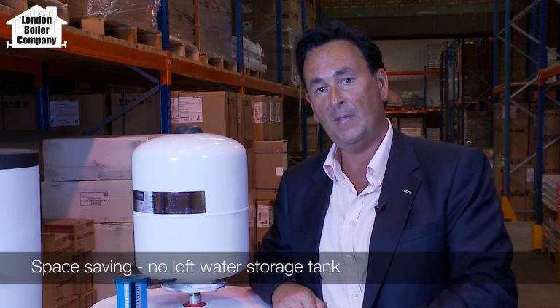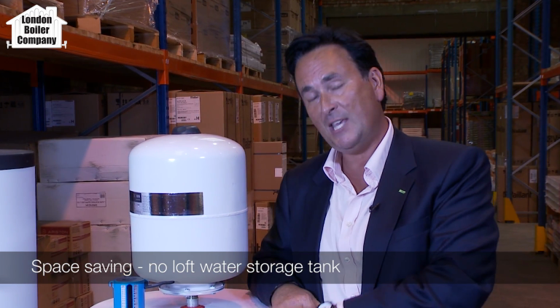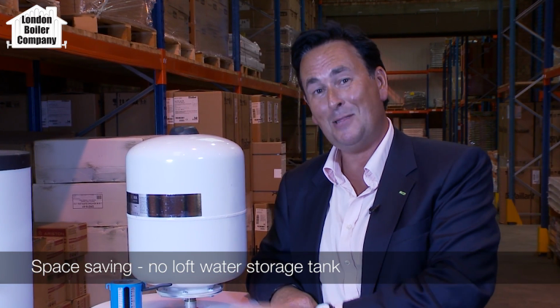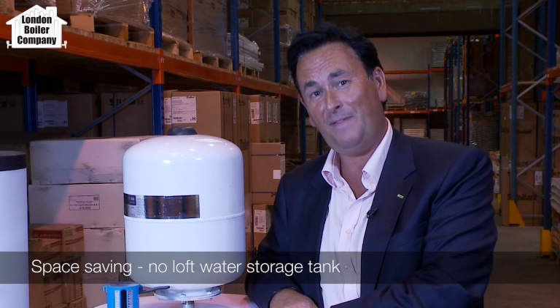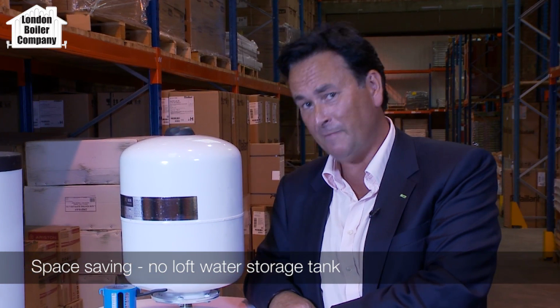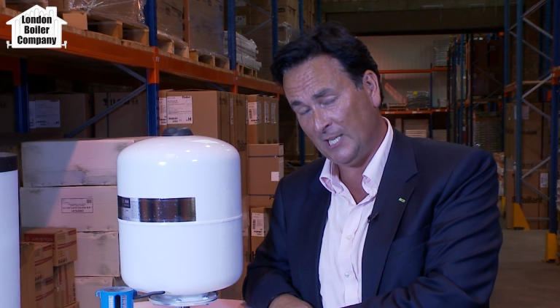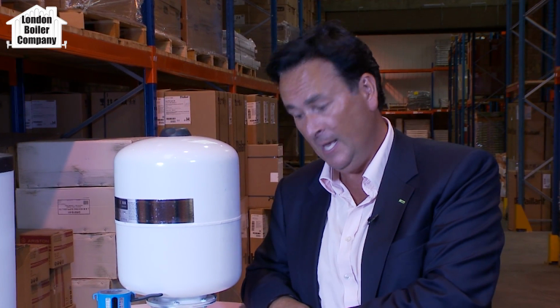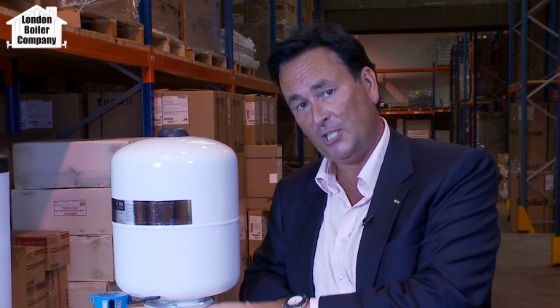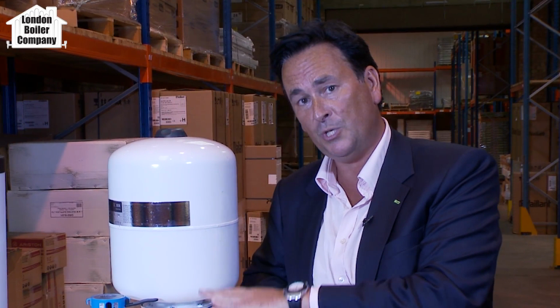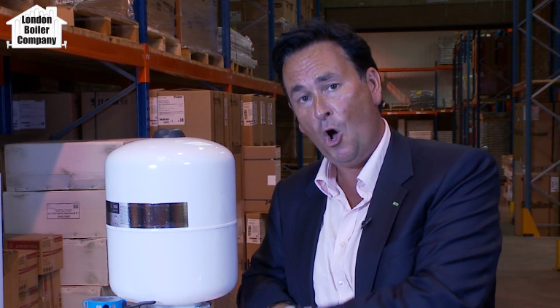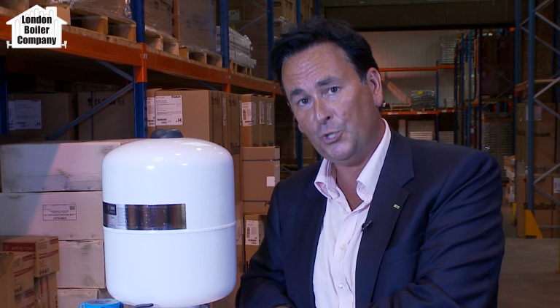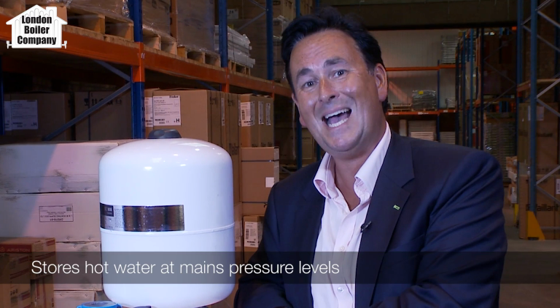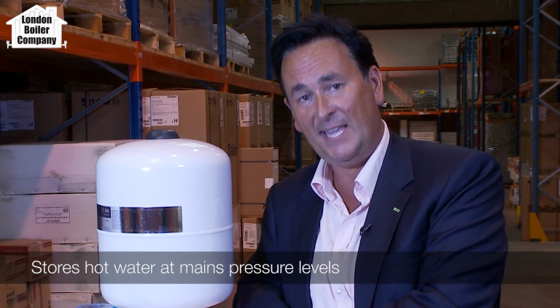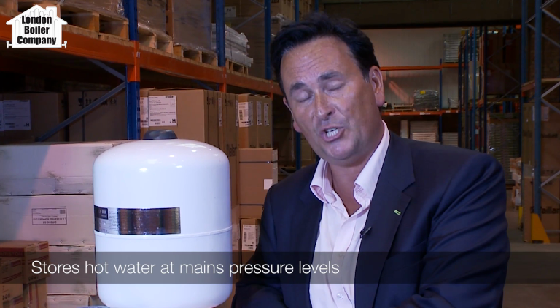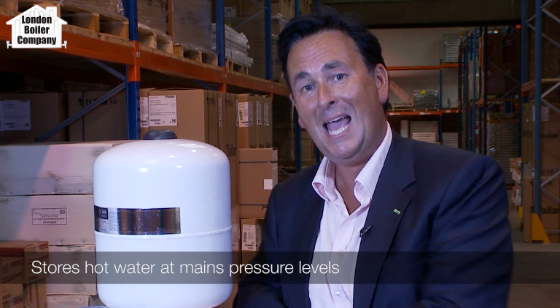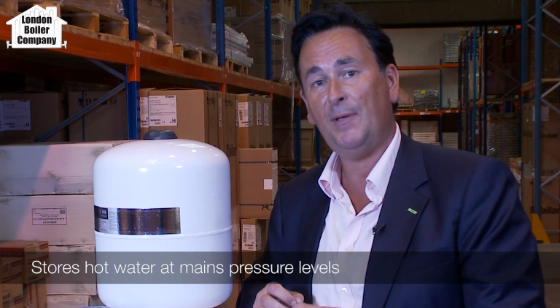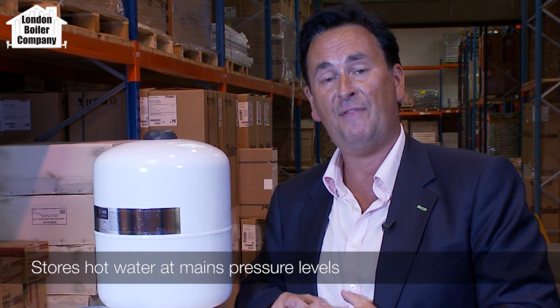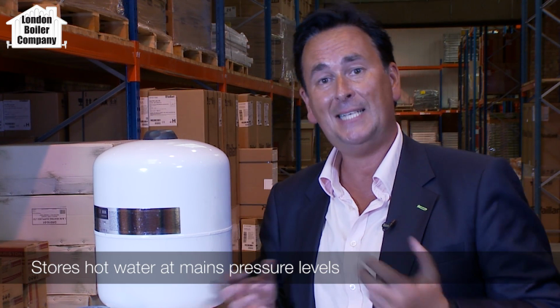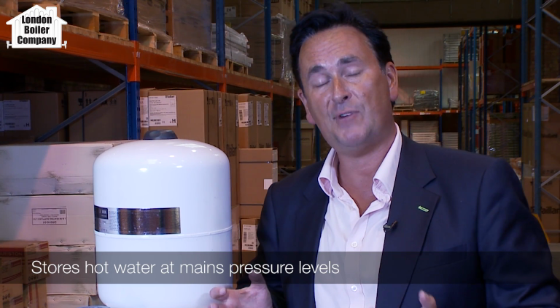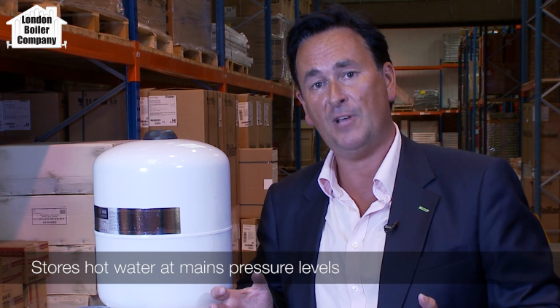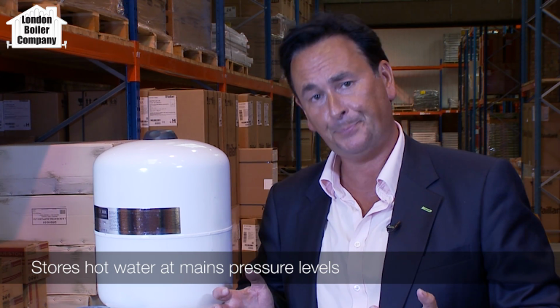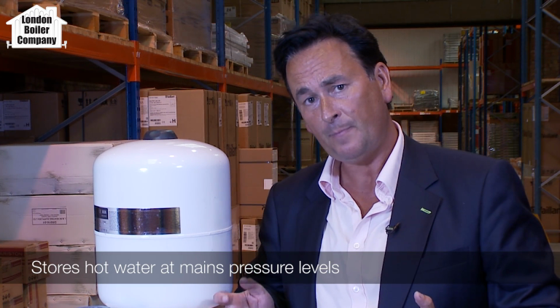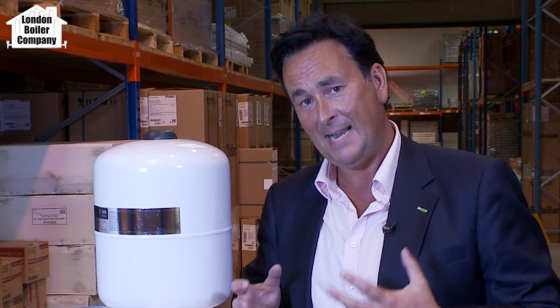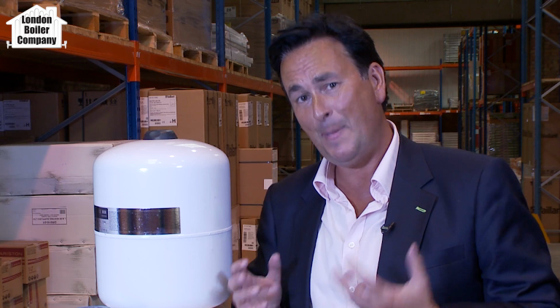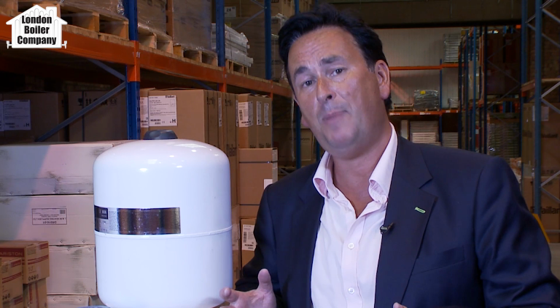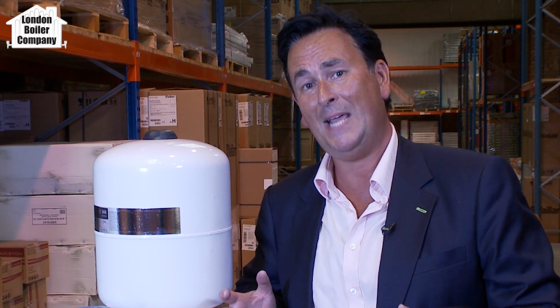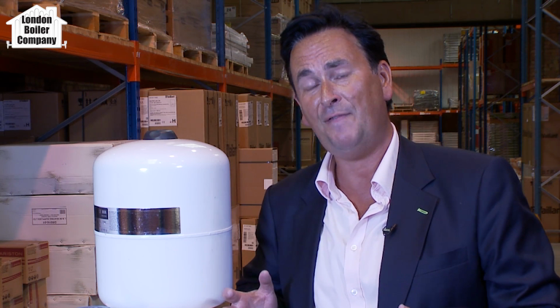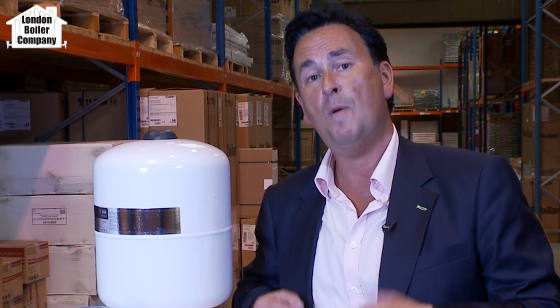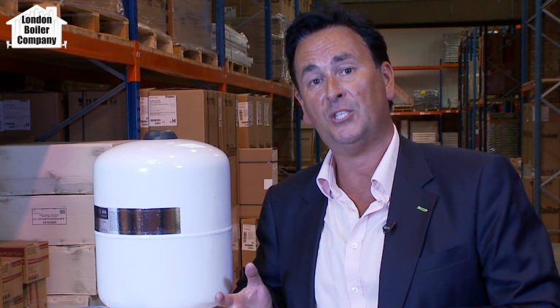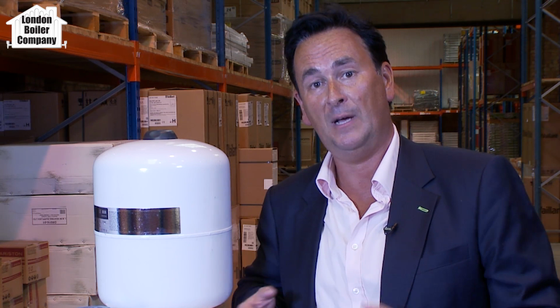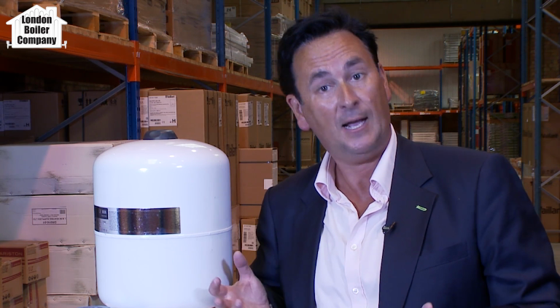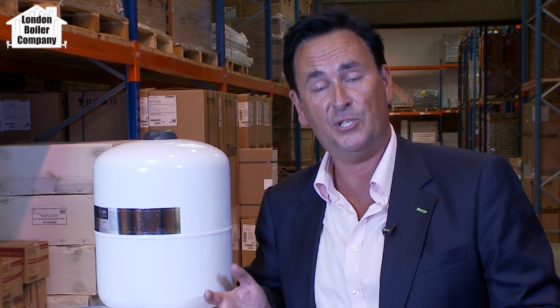People normally want an unvented cylinder for space — no loft tank supplying water into it. And secondly, the benefit of an unvented cylinder is it stores hot water at mains pressure, allowing you to have fantastic pressure throughout the home.